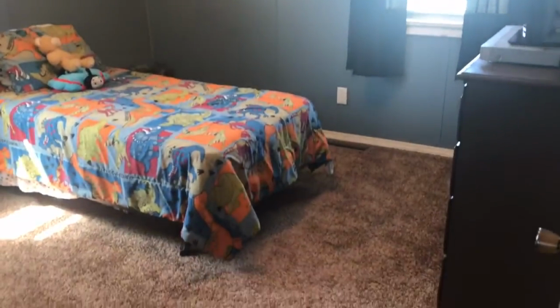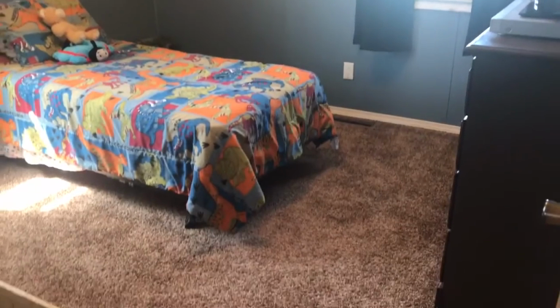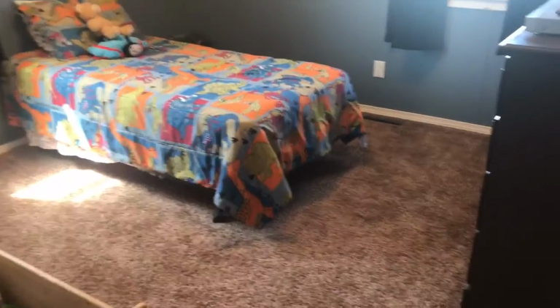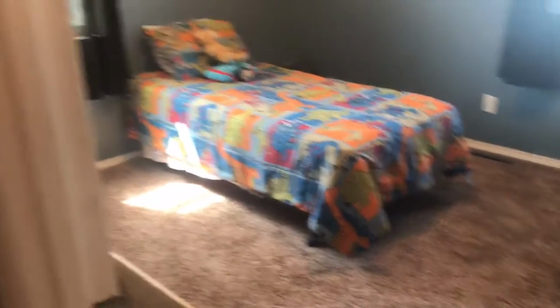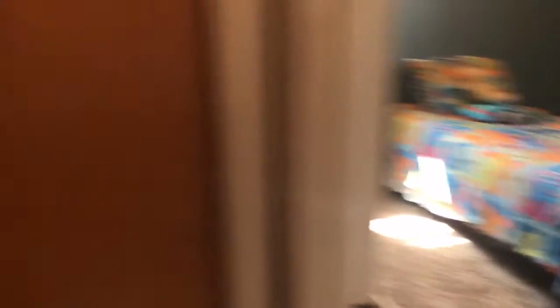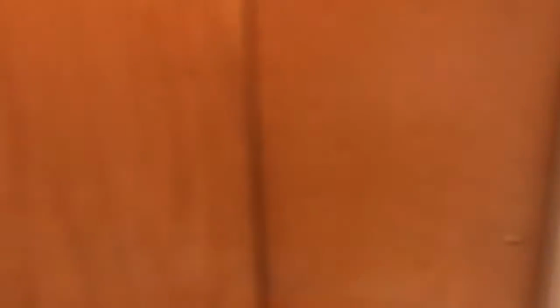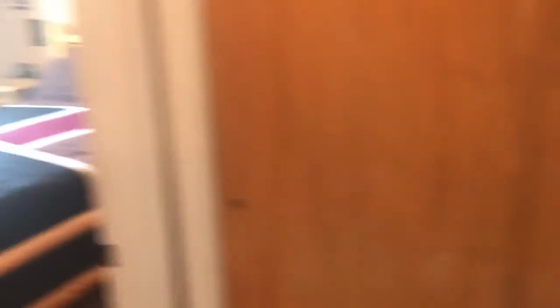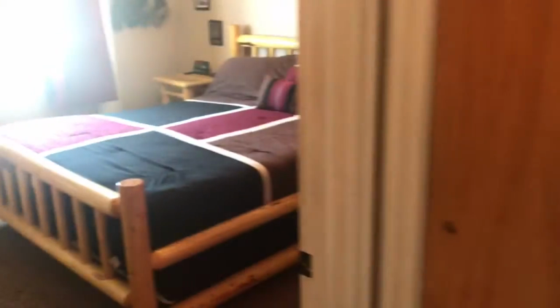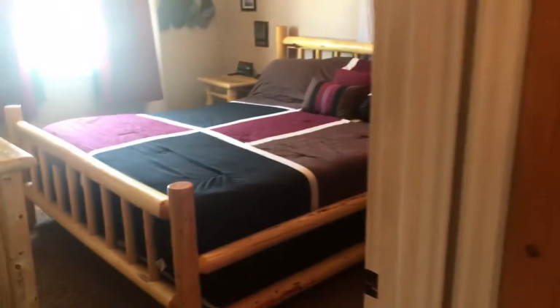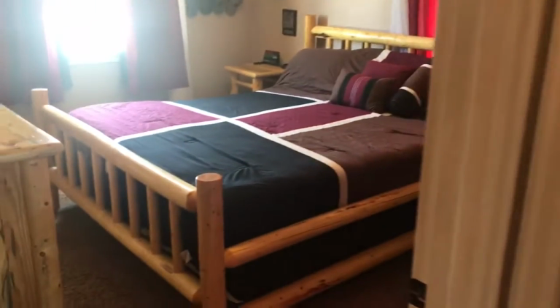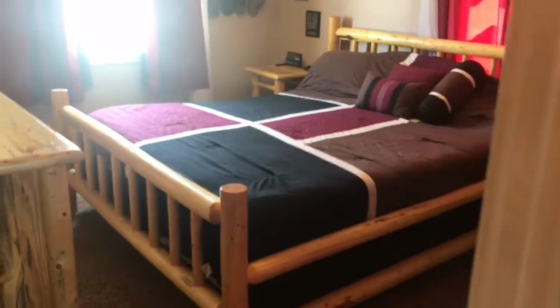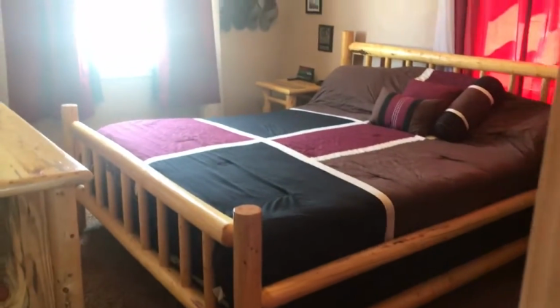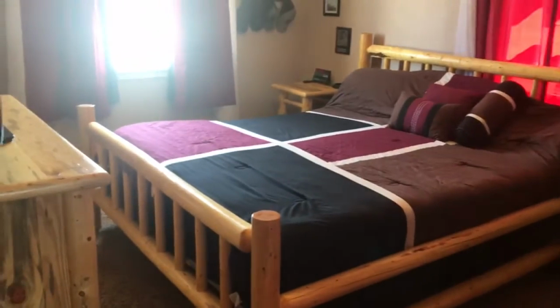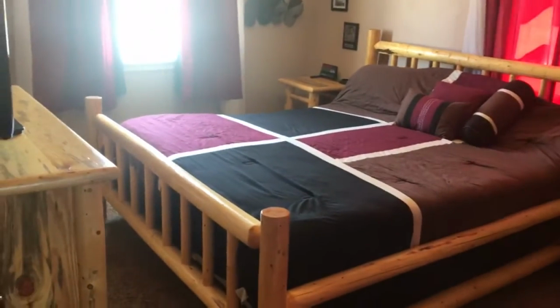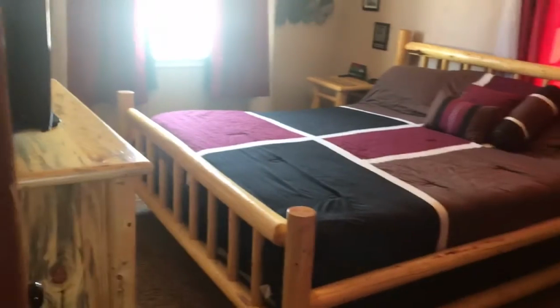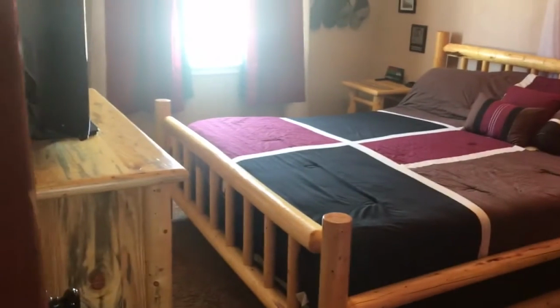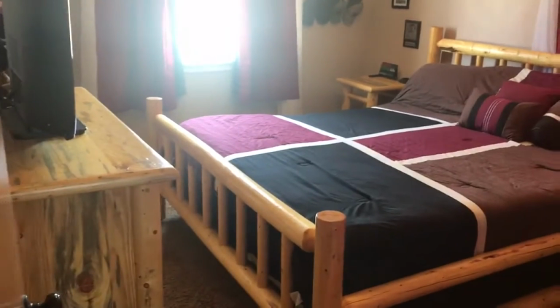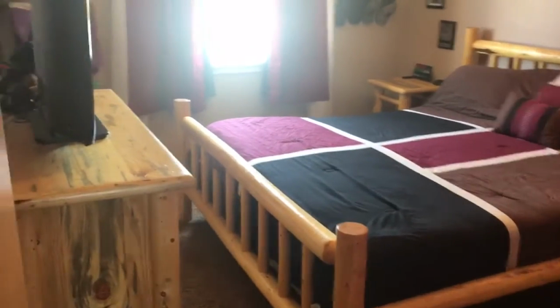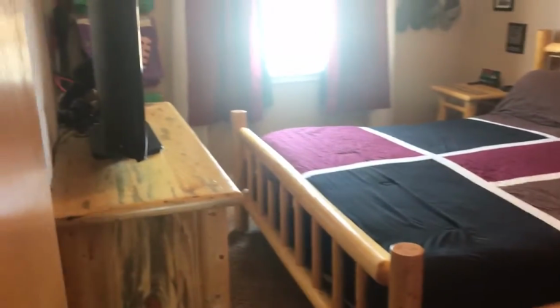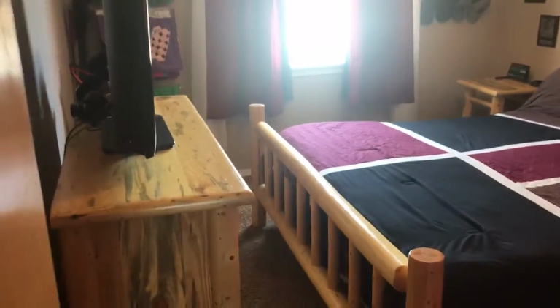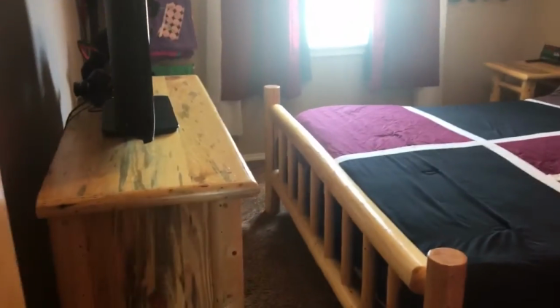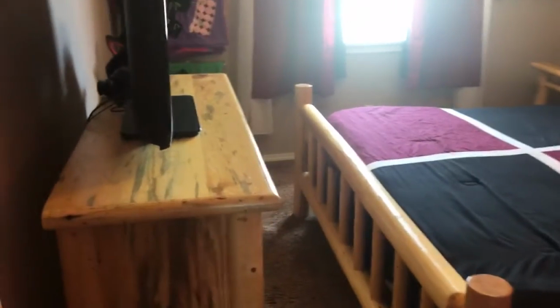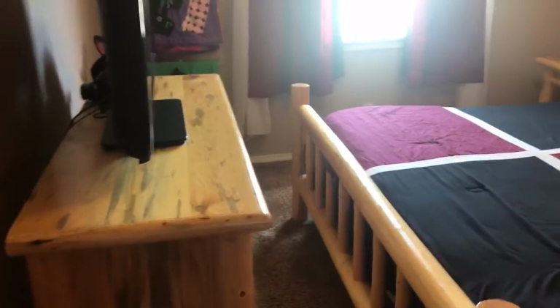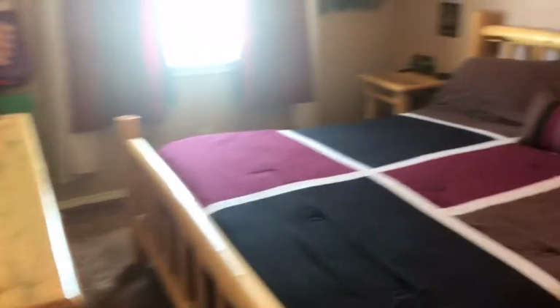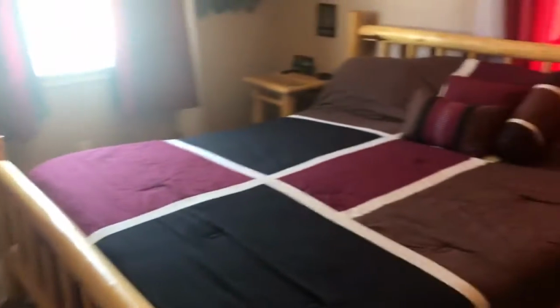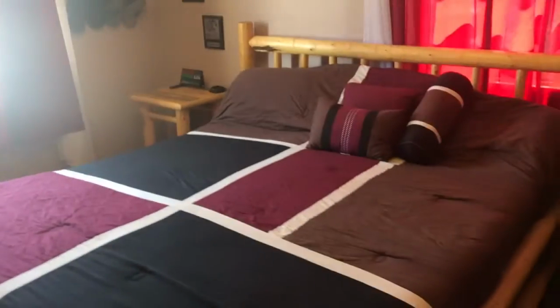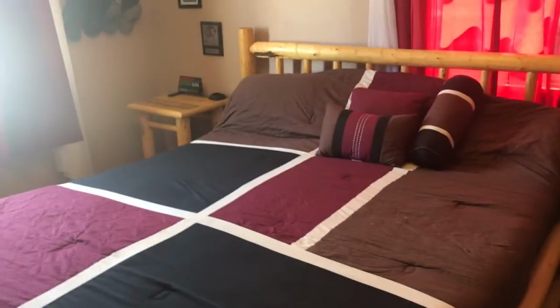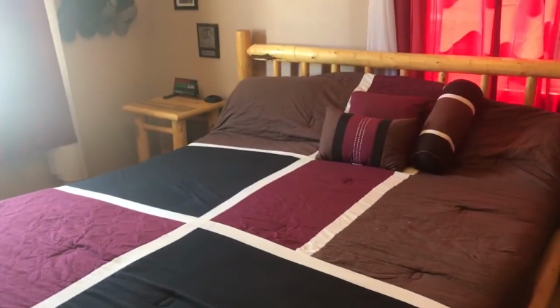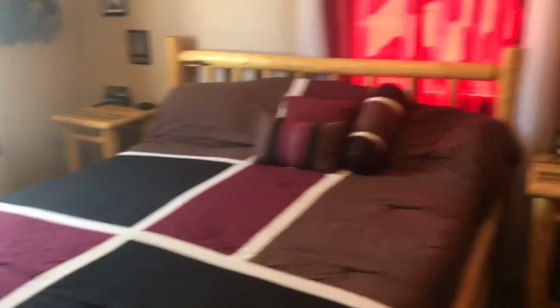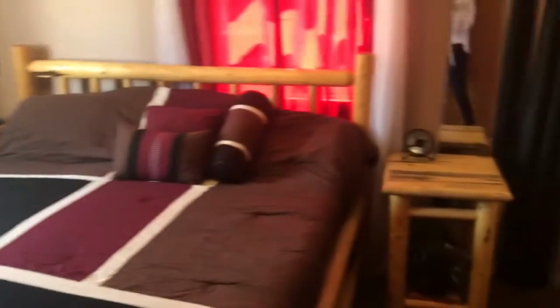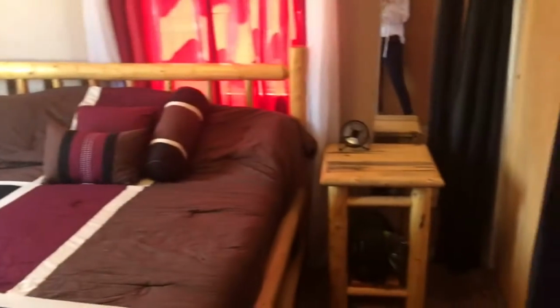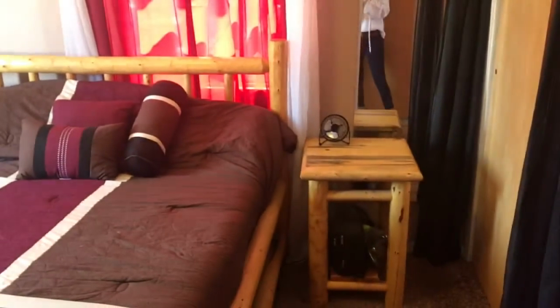Bedroom. I know it's hard to tell in a video, but the bedrooms really are a very good size. This bedroom has a huge king bed, big dresser, two nightstands, and still plenty of room on each side of the bed.